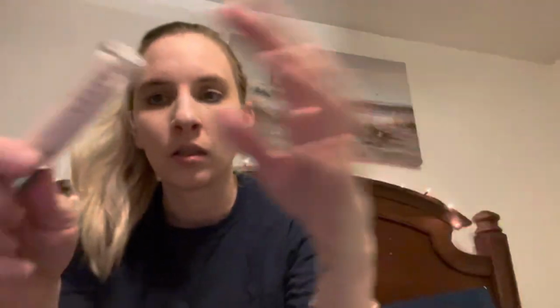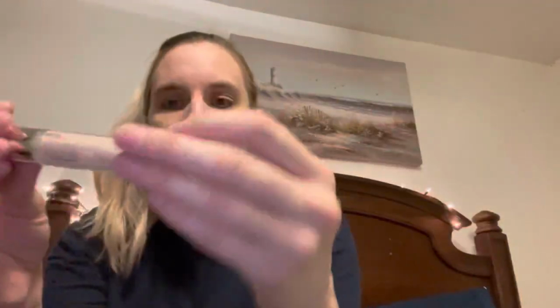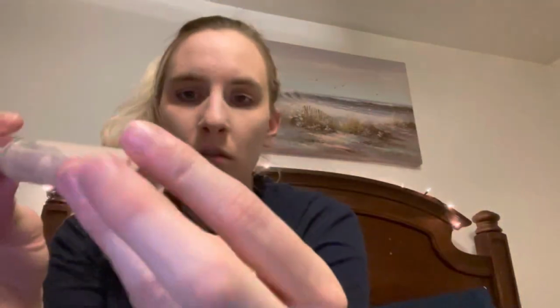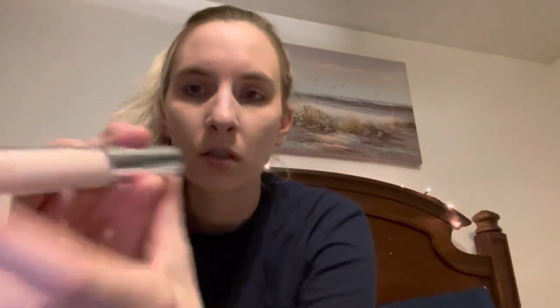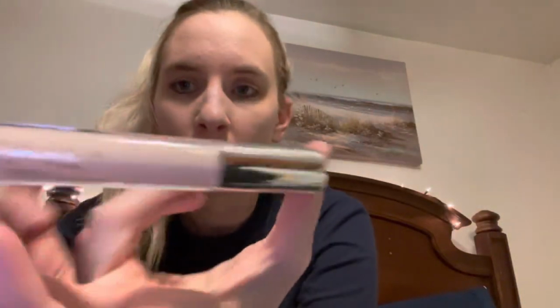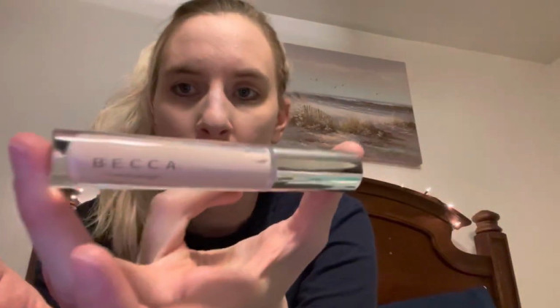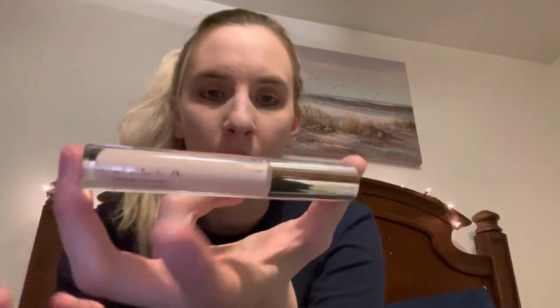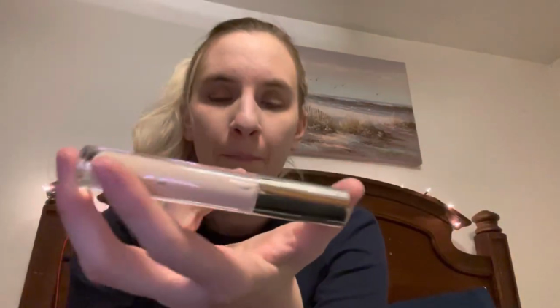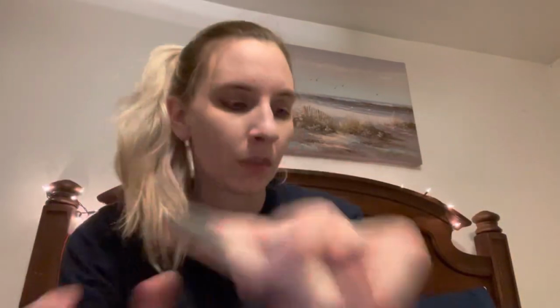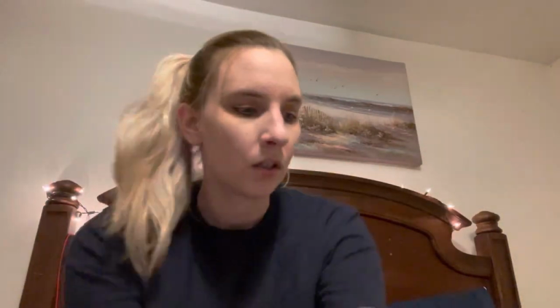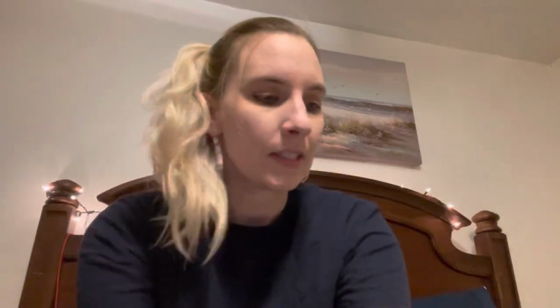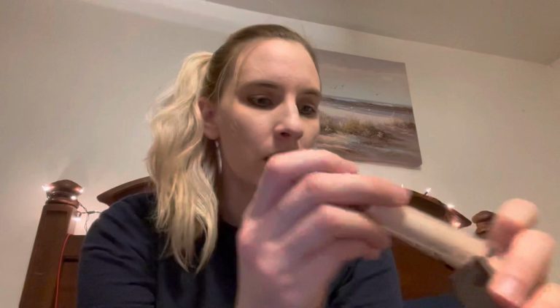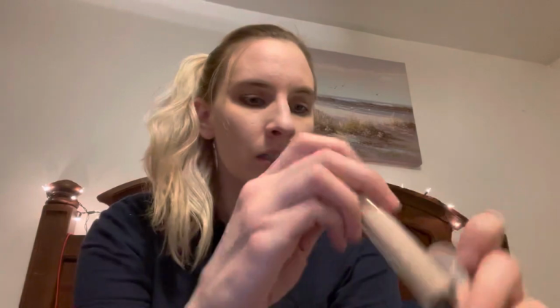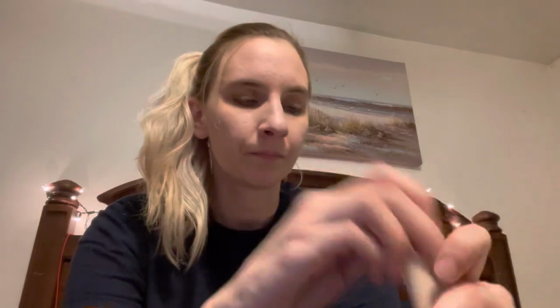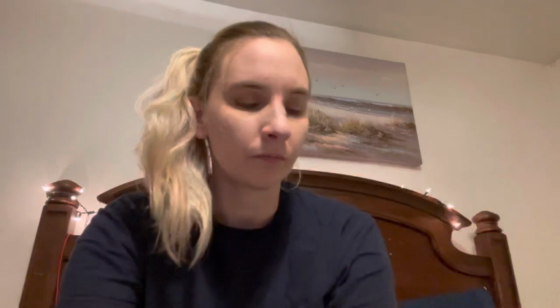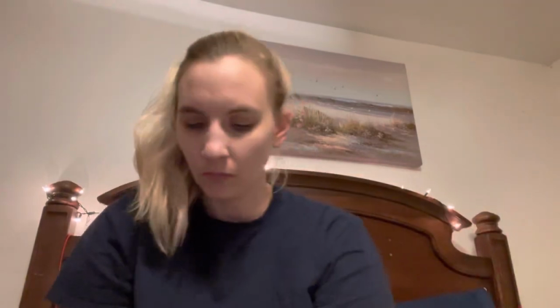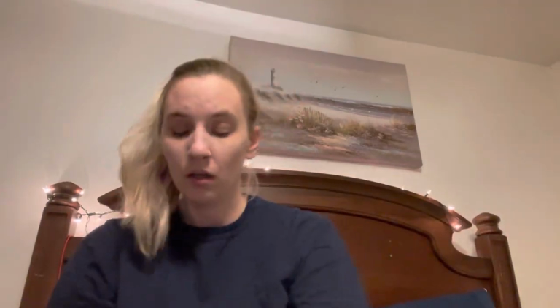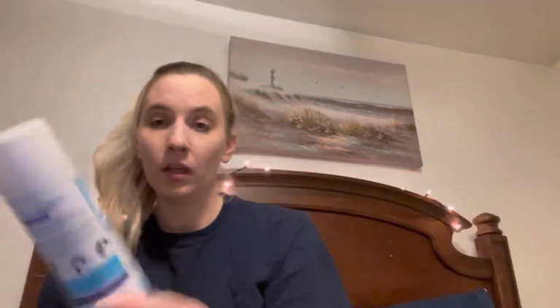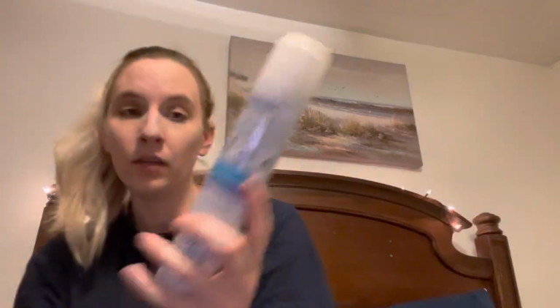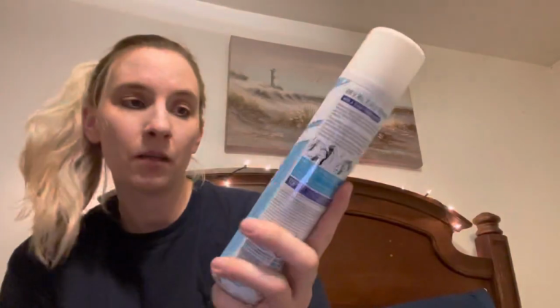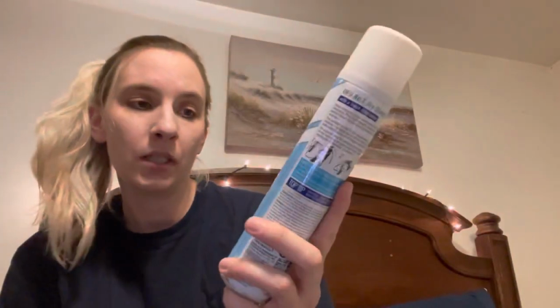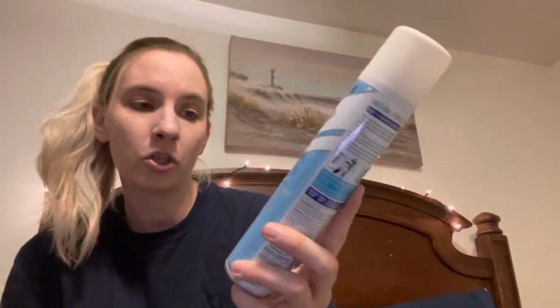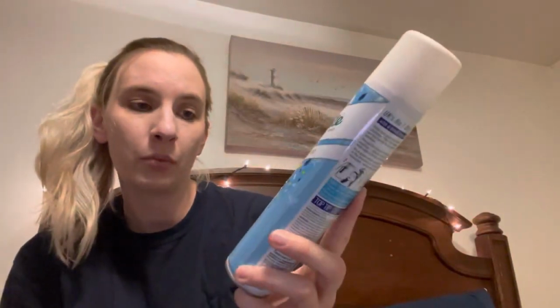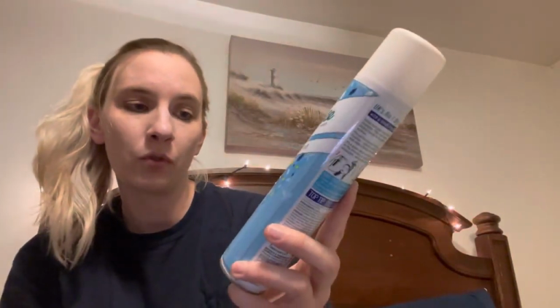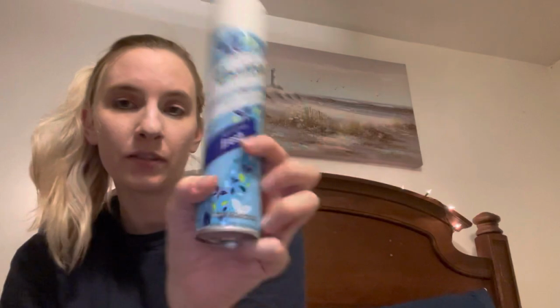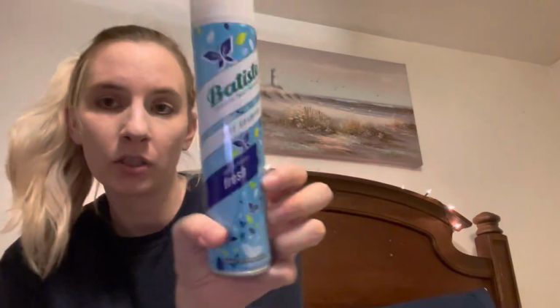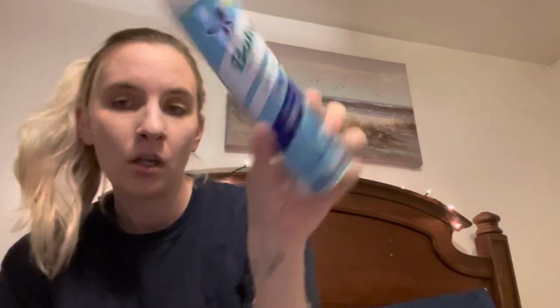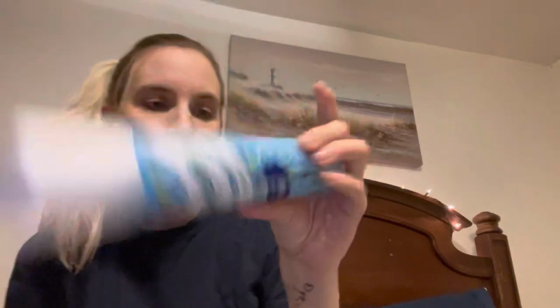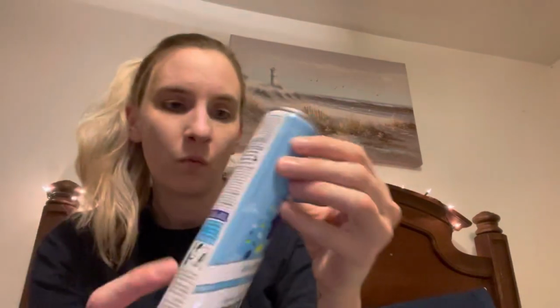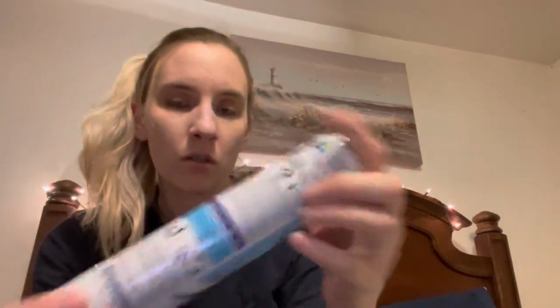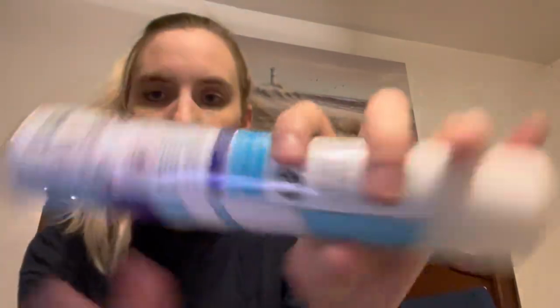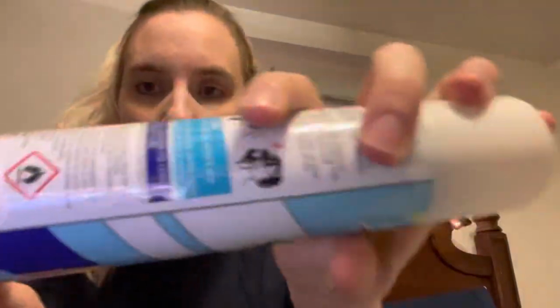So it's just this Becca concealer. And then I got this Batiste dry shampoo — light and breezy fresh scent. This was $4.99.